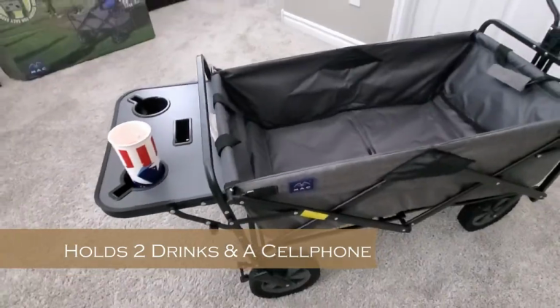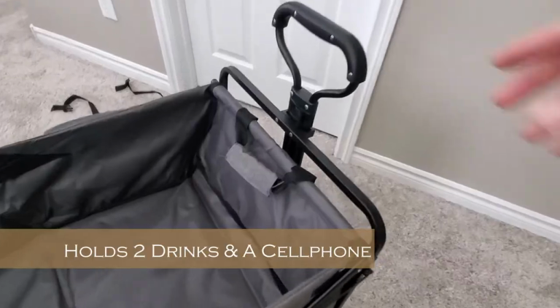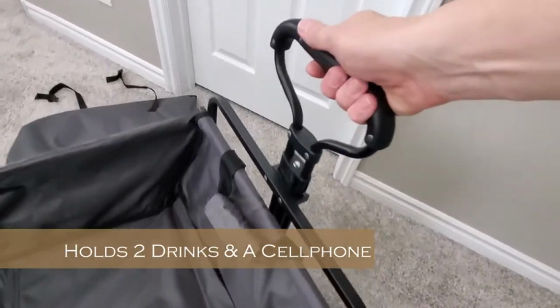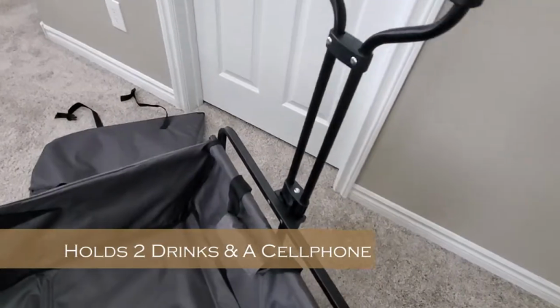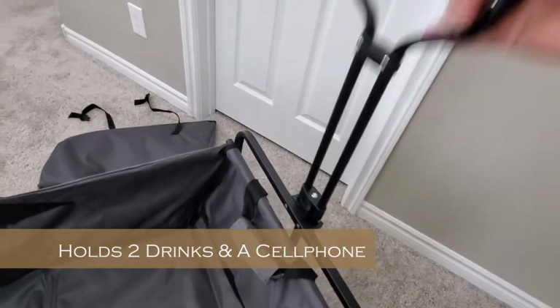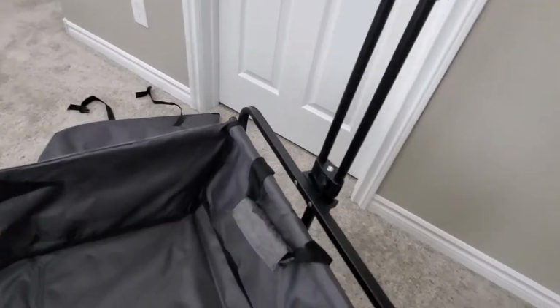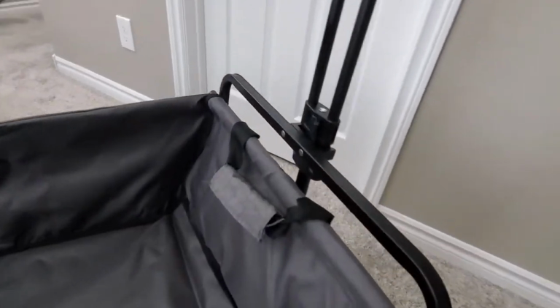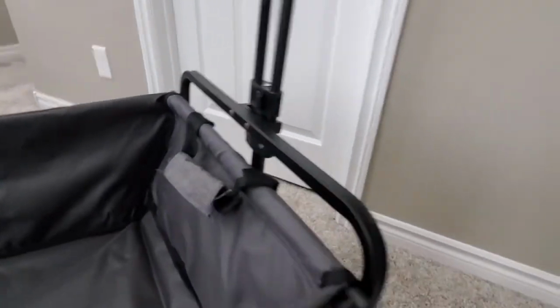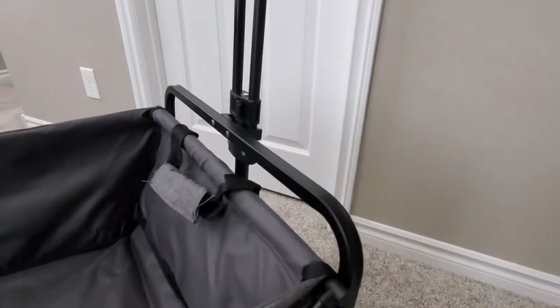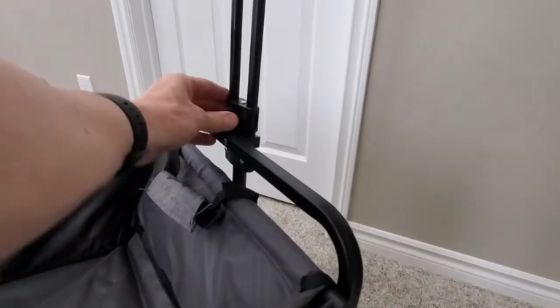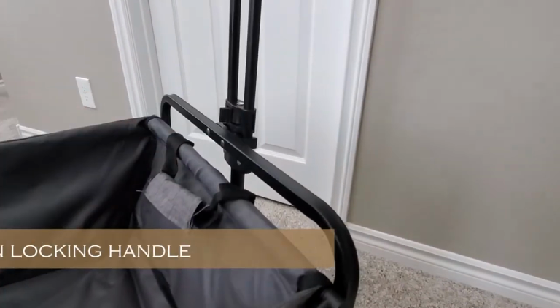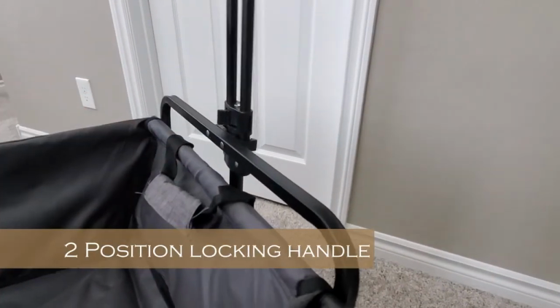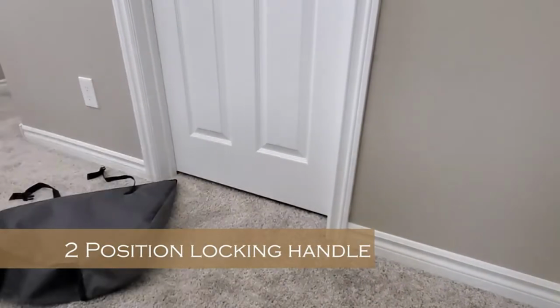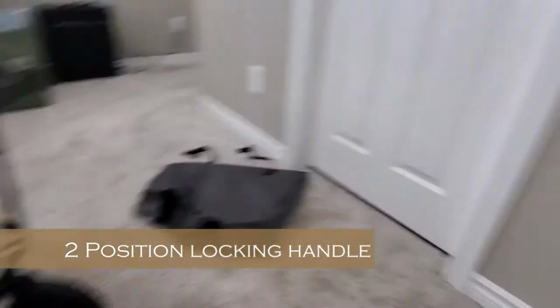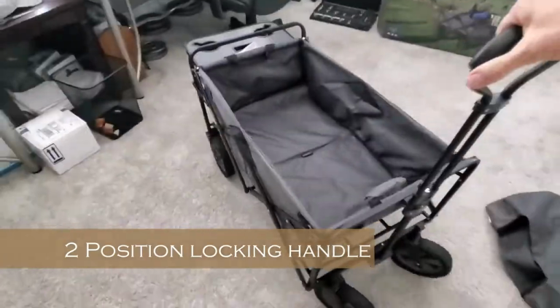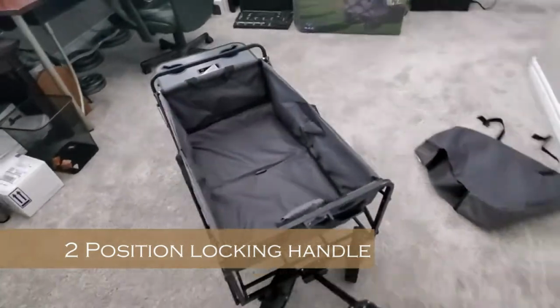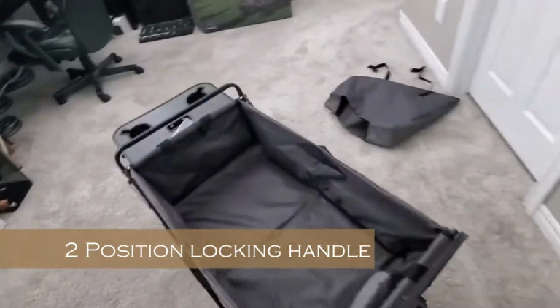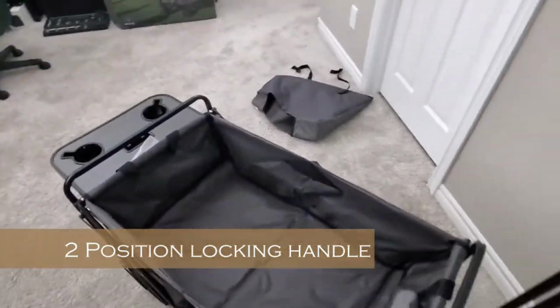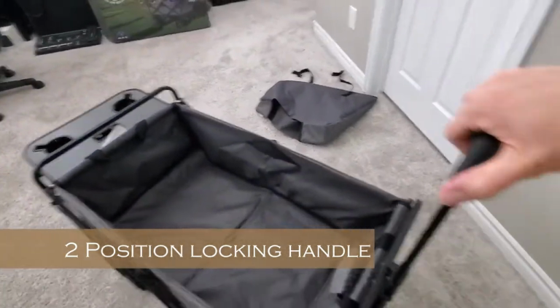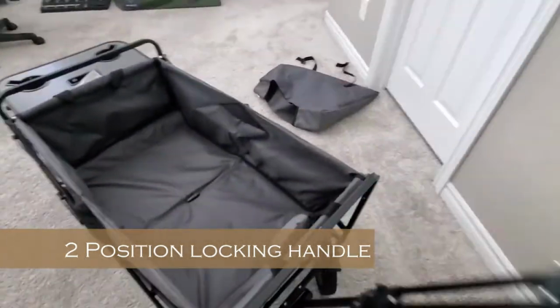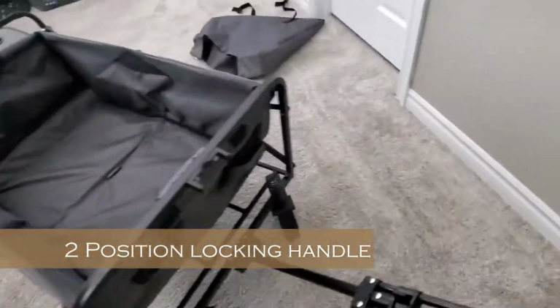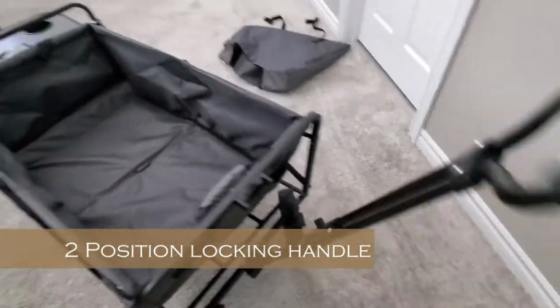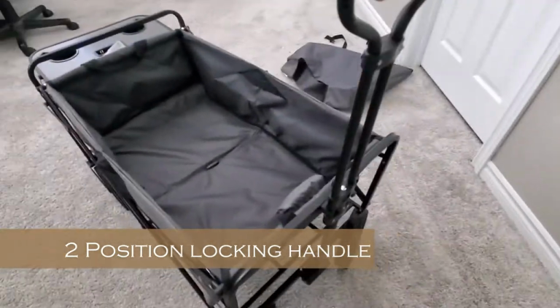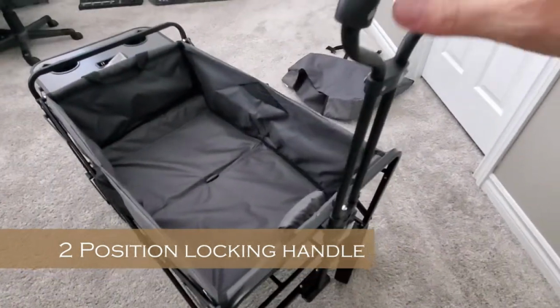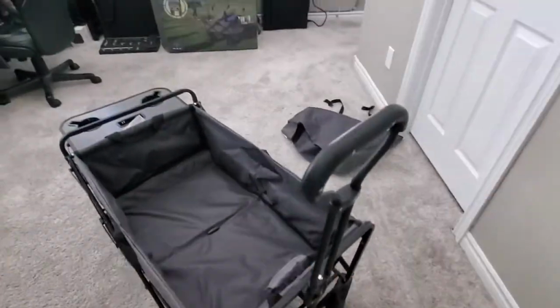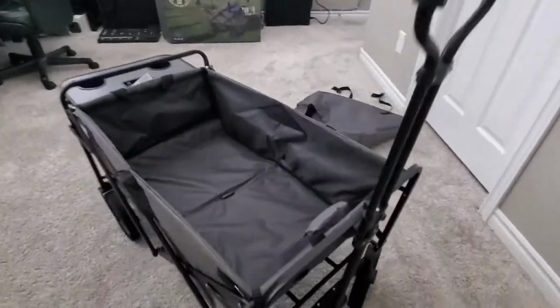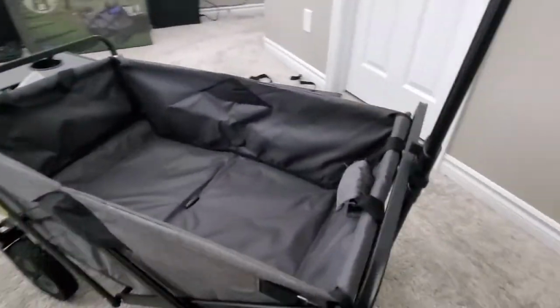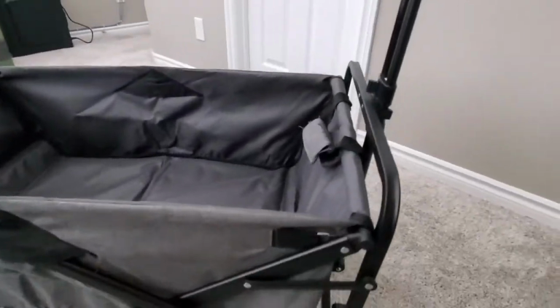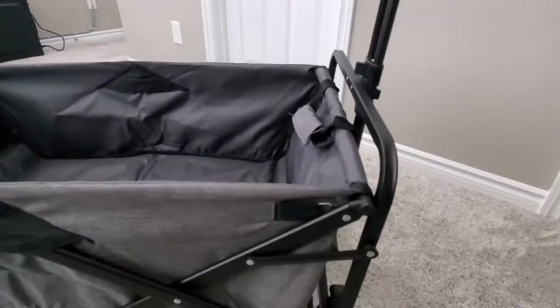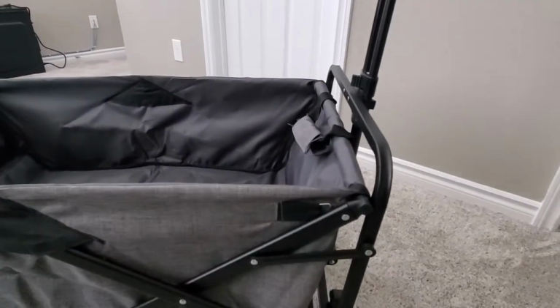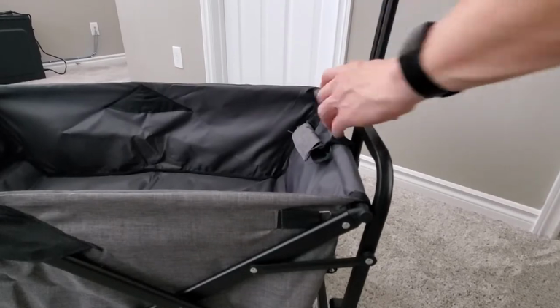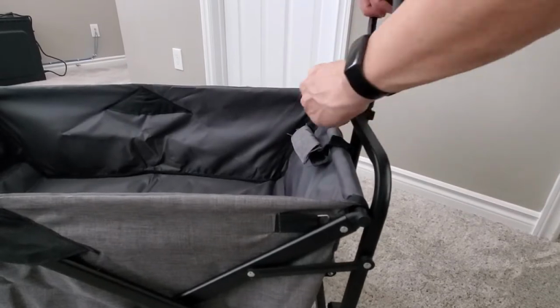I like this handle — you can pull it all the way out and lock it, or push it down and lock it, so children or adults could pull this cart easily. And the wheels feel very smooth.